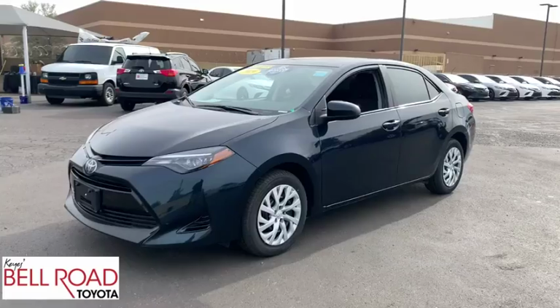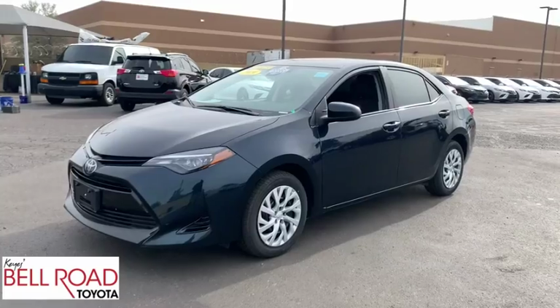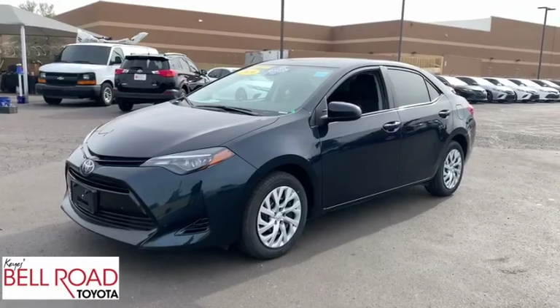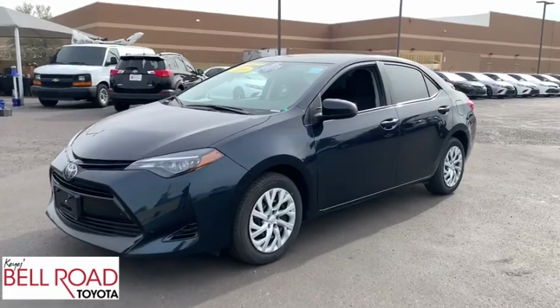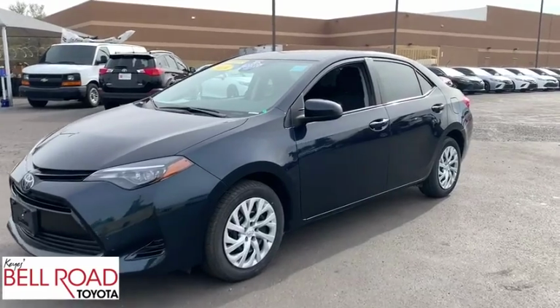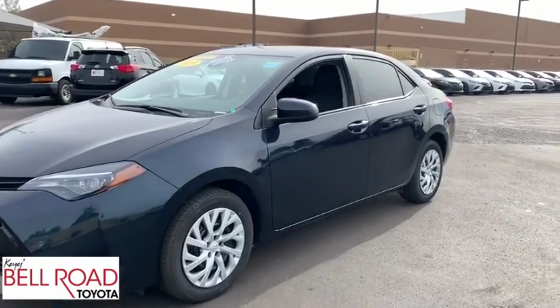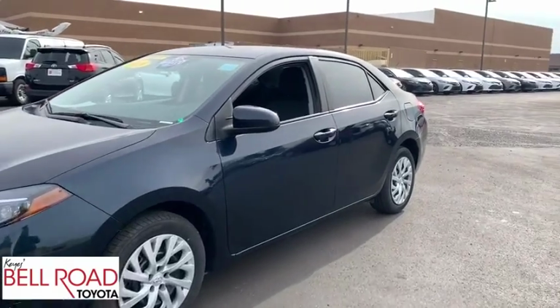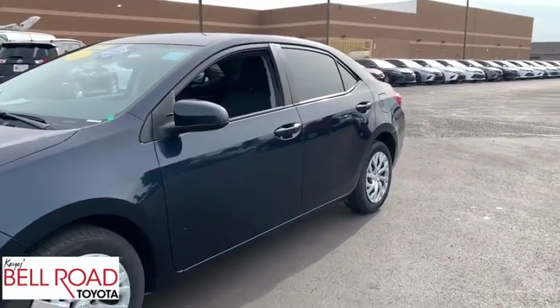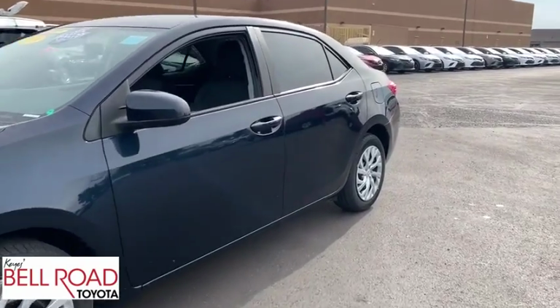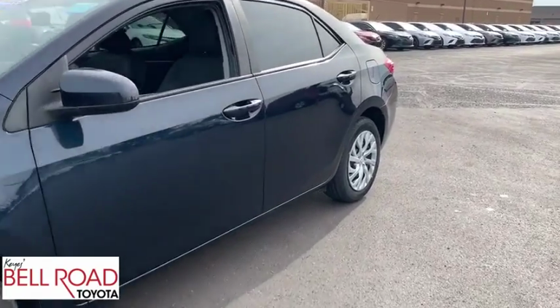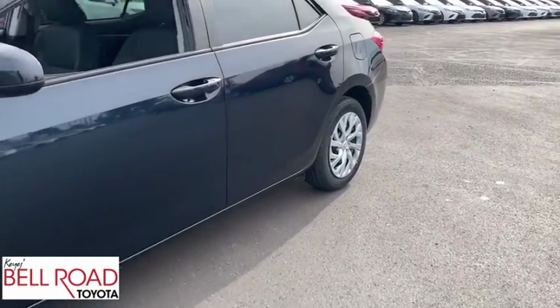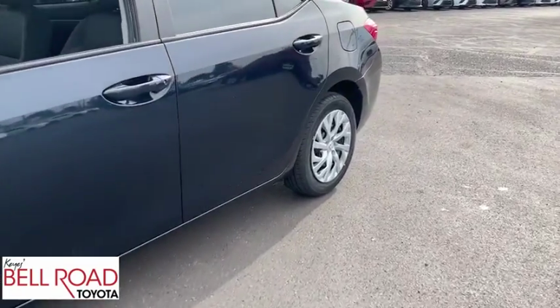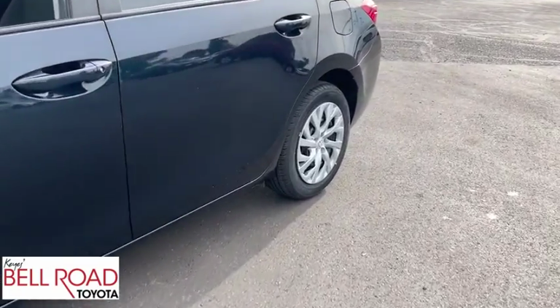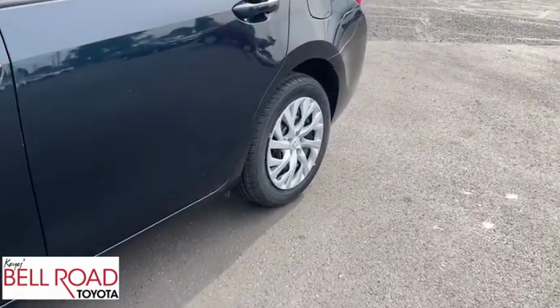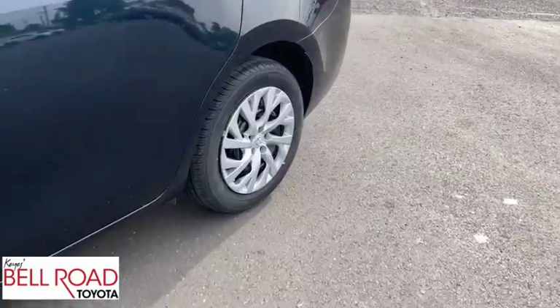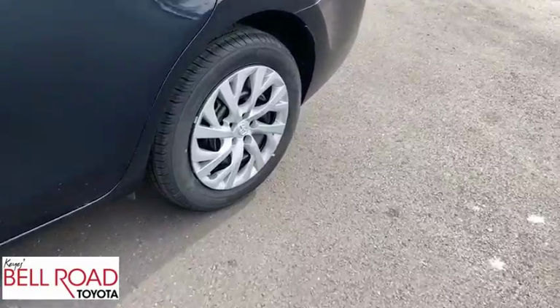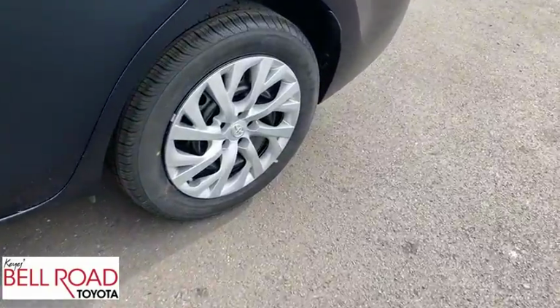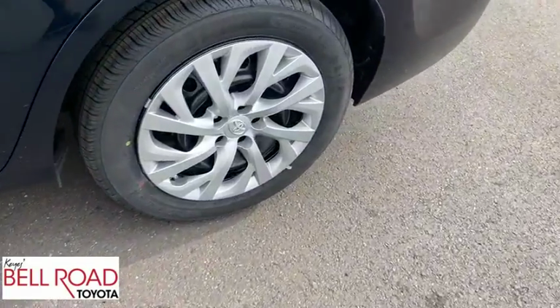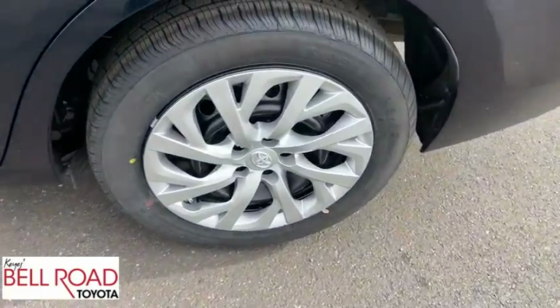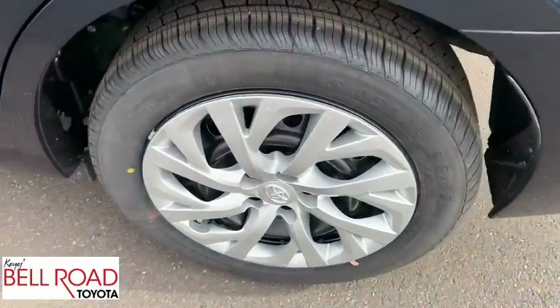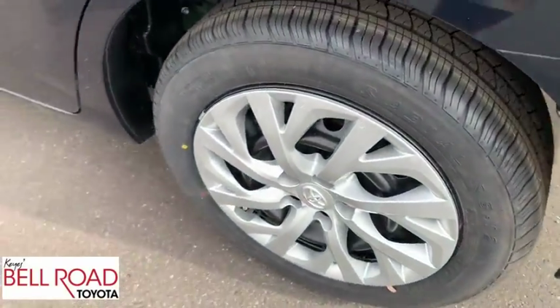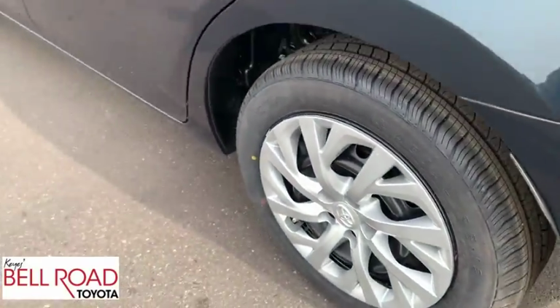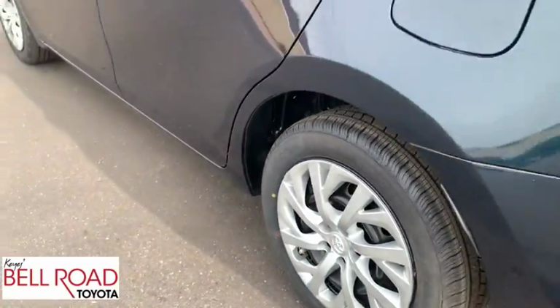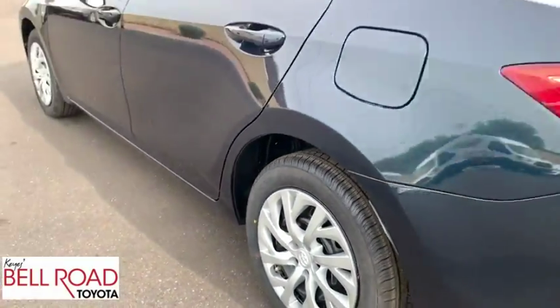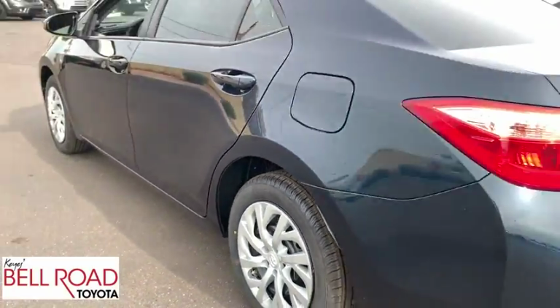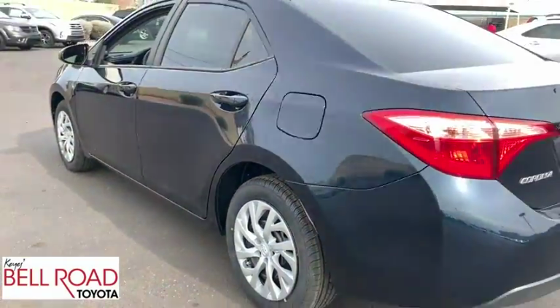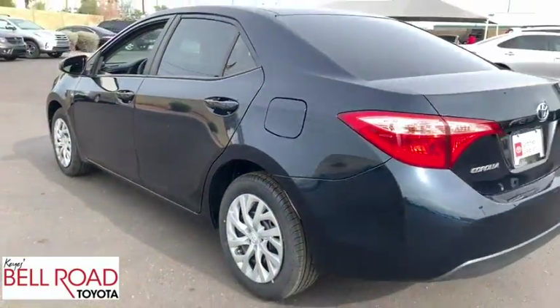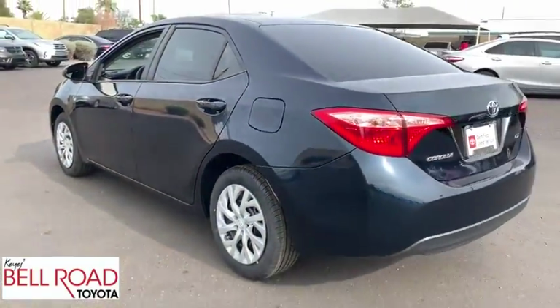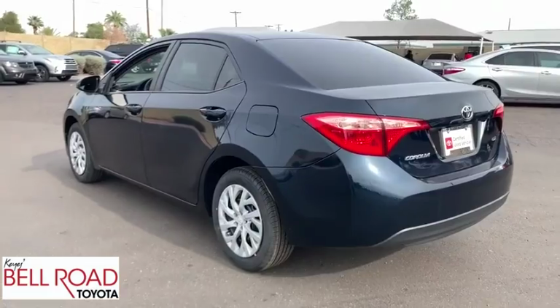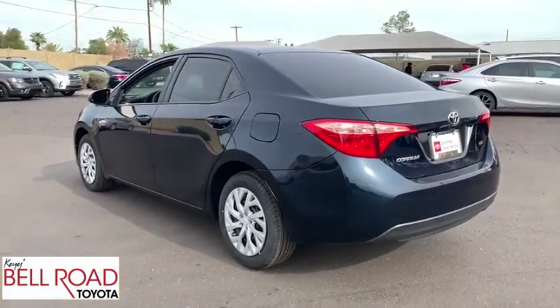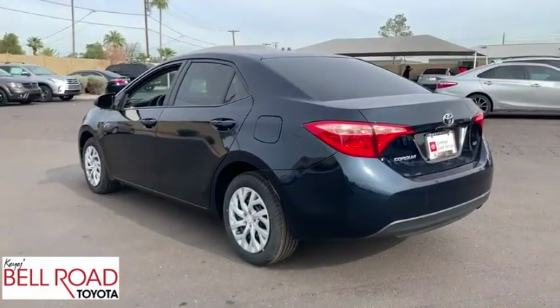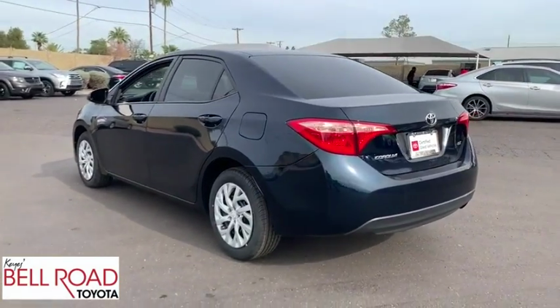You are going to love the 2019 Toyota Corolla. The Corolla is still a great option for those who want dependability, comfort, and value. This vehicle has less than 40,000 miles.